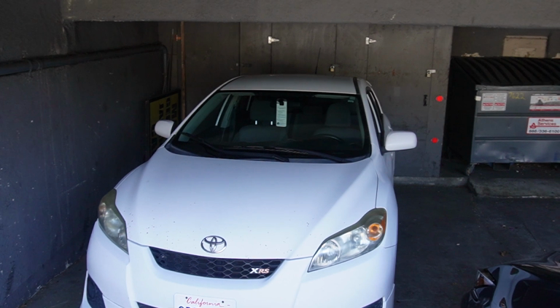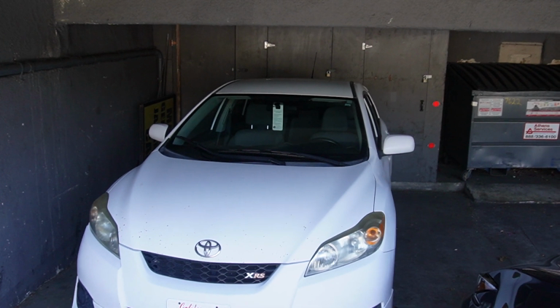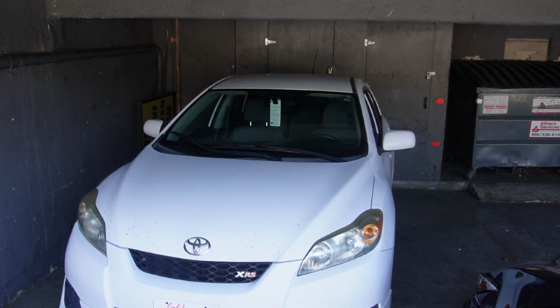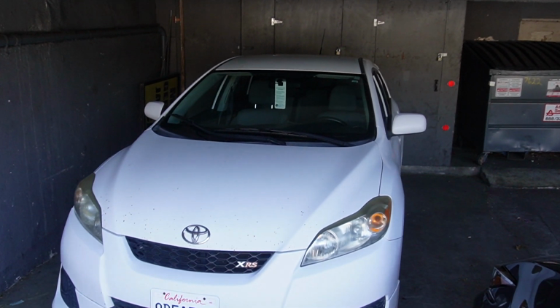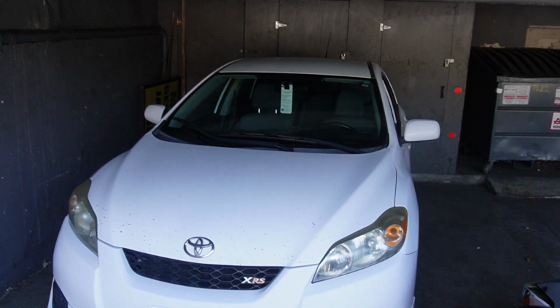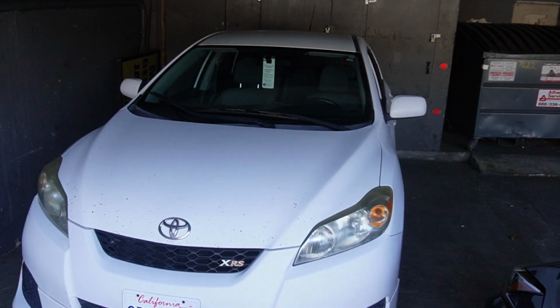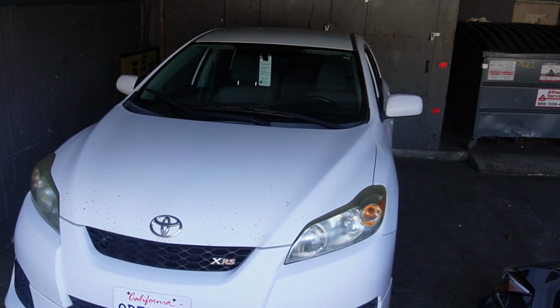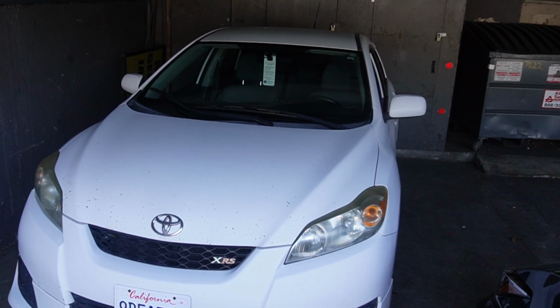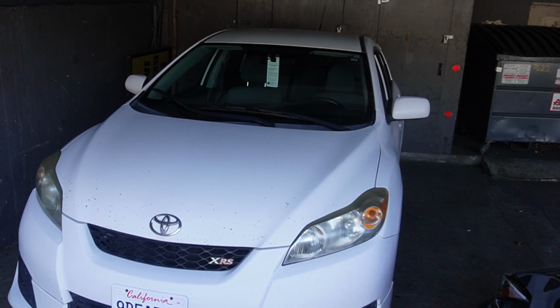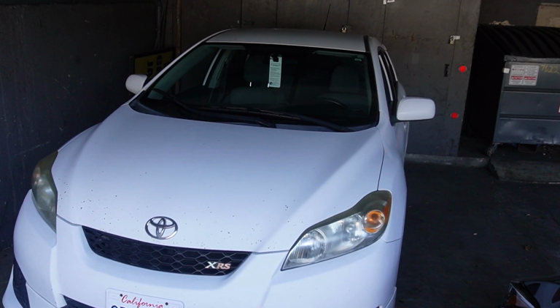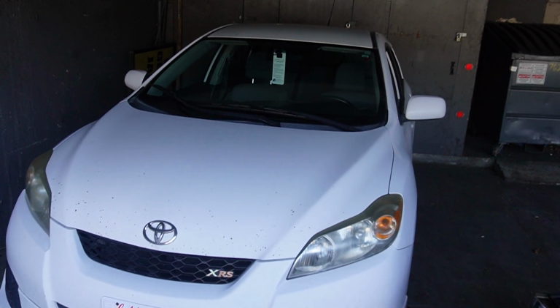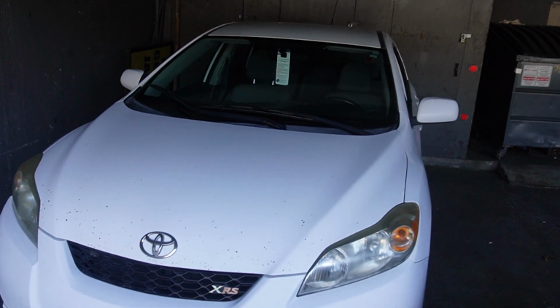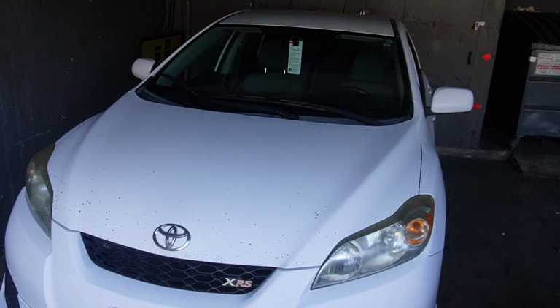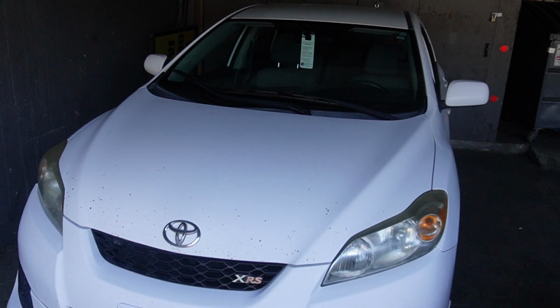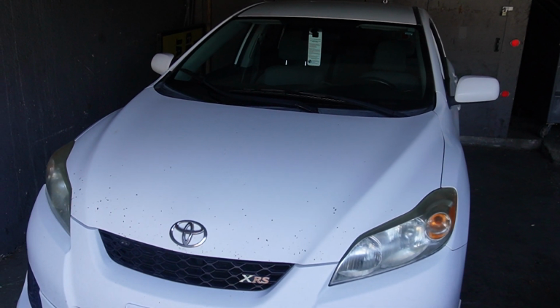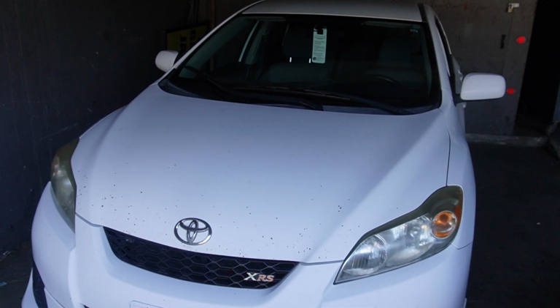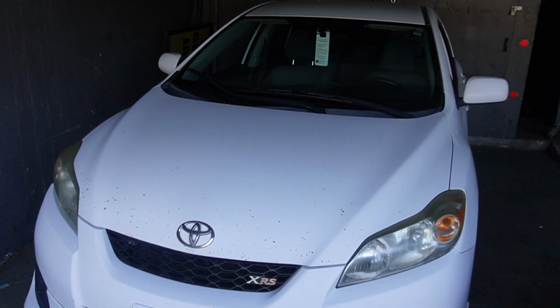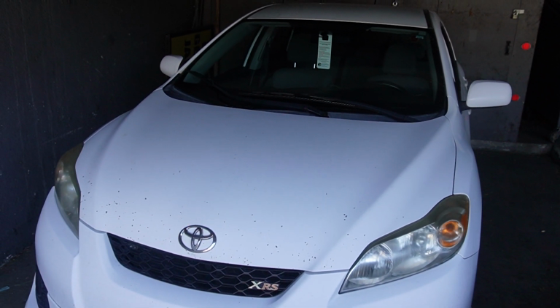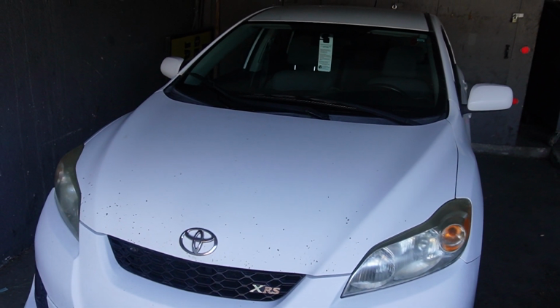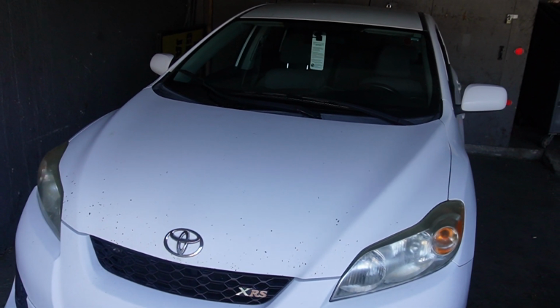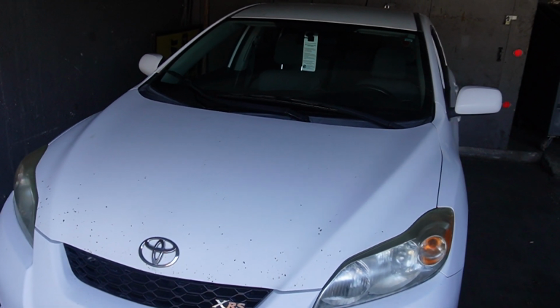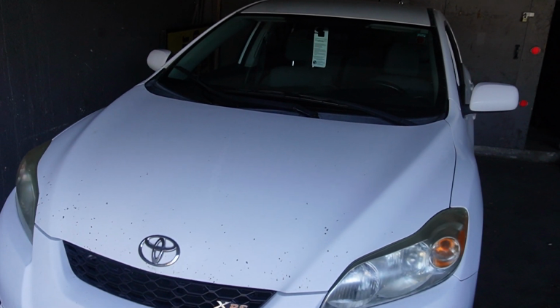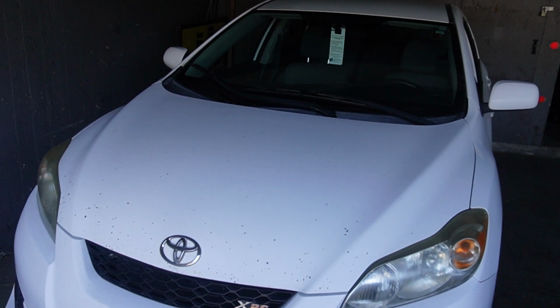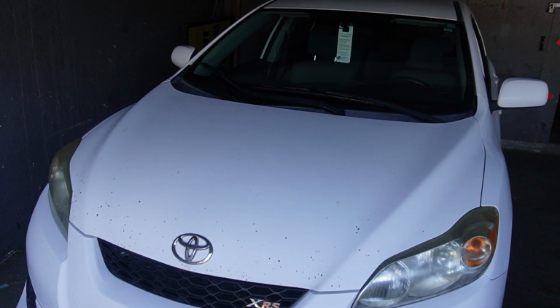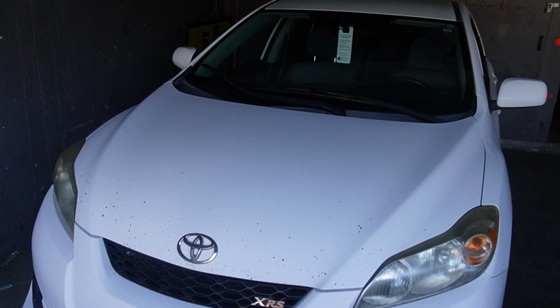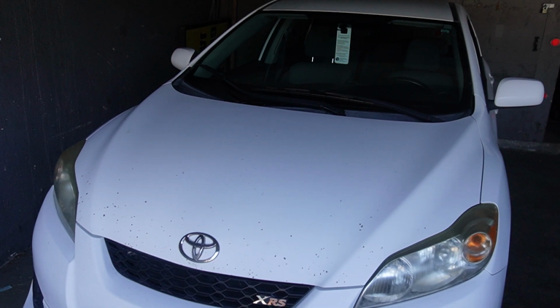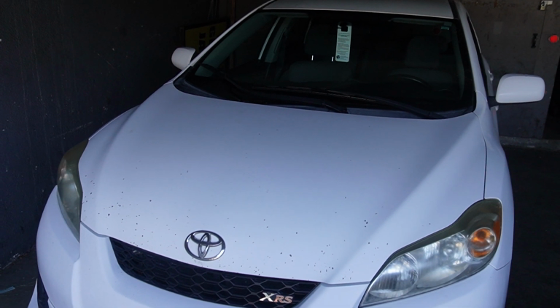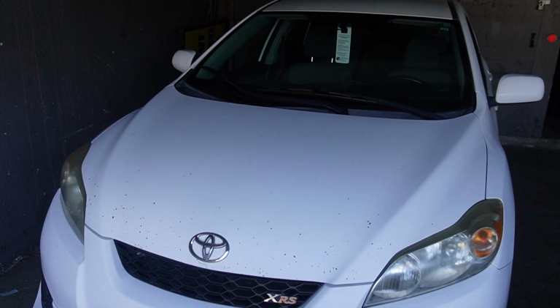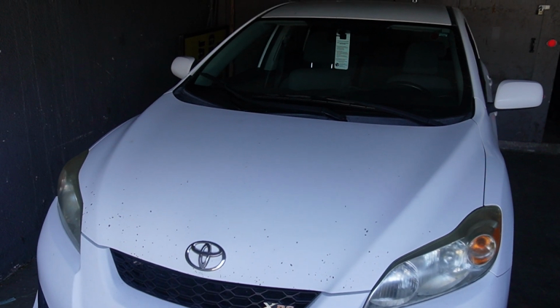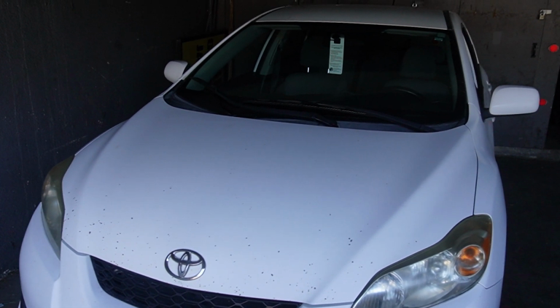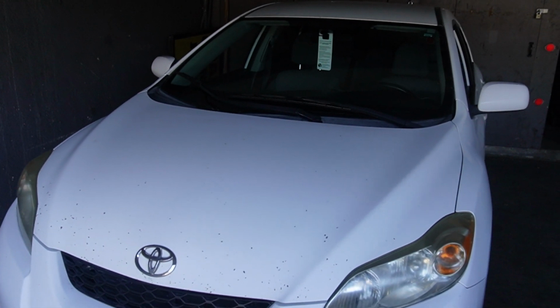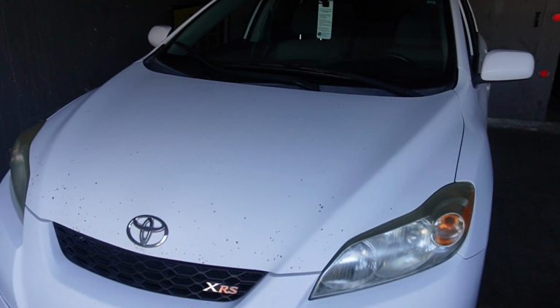Hi, this is MobileMax. This is an update on the pre-inspection of a 2009 Toyota Matrix with a four-cylinder 16-valve engine.